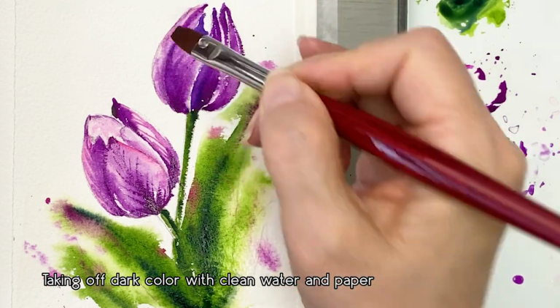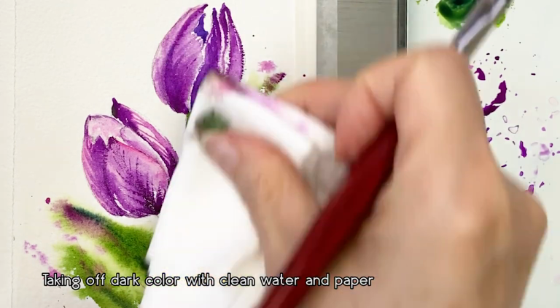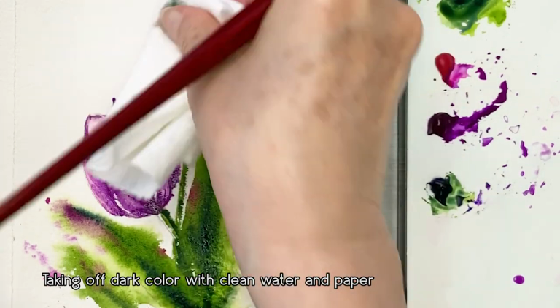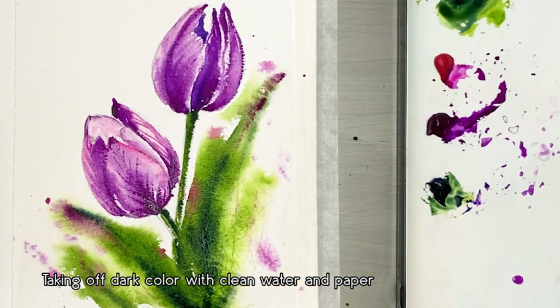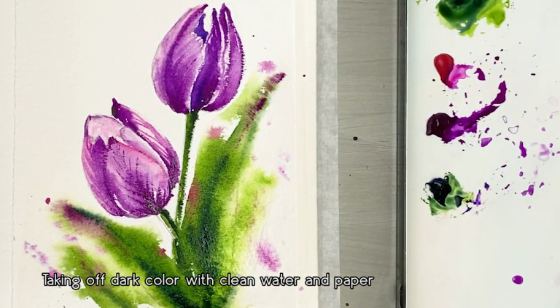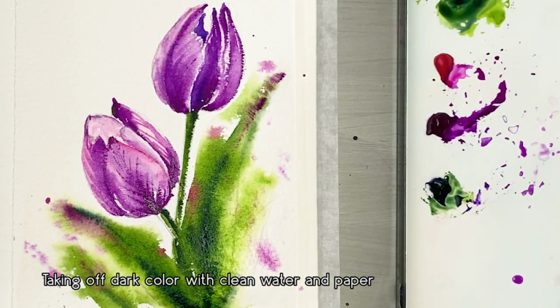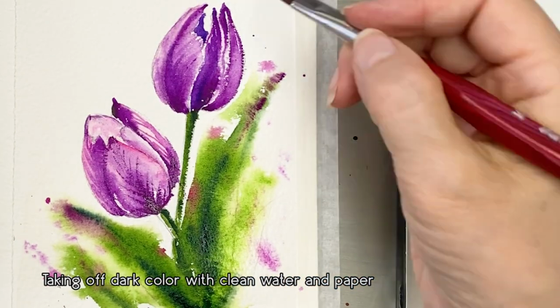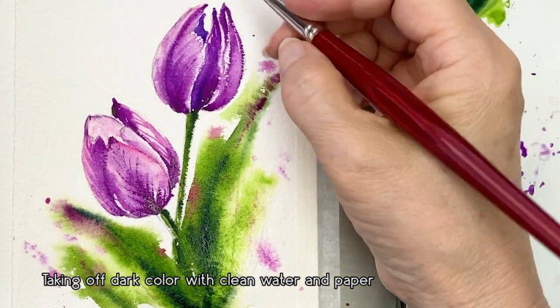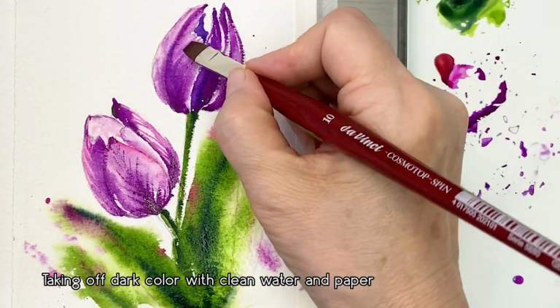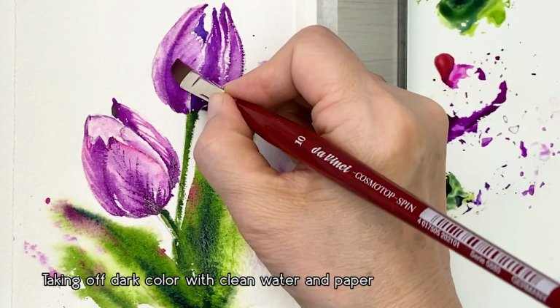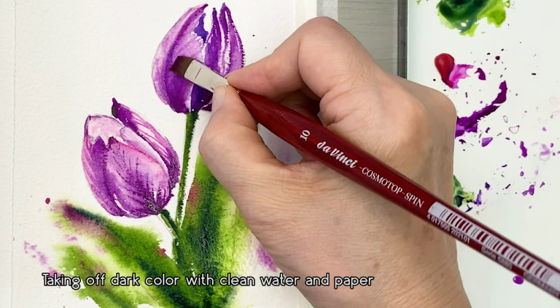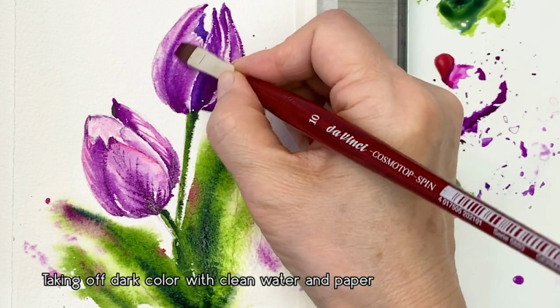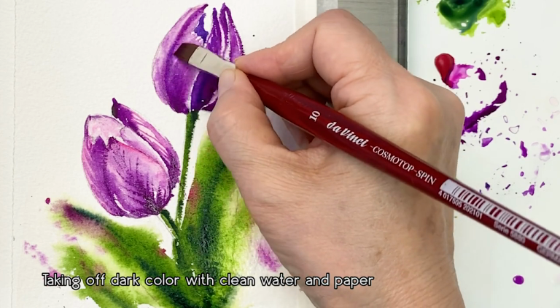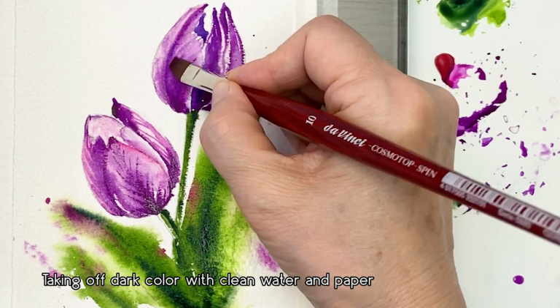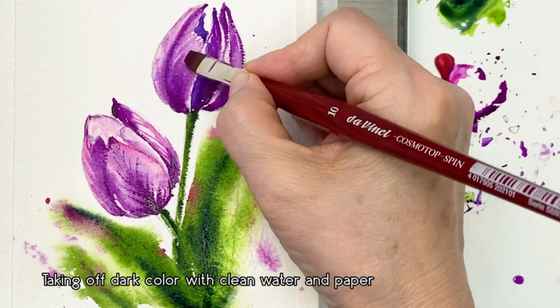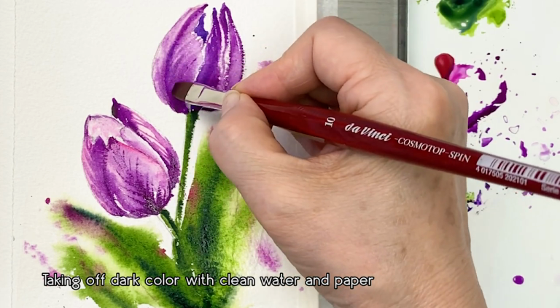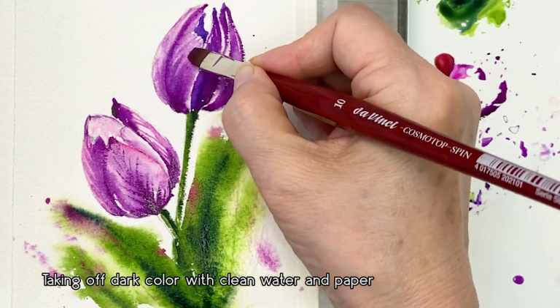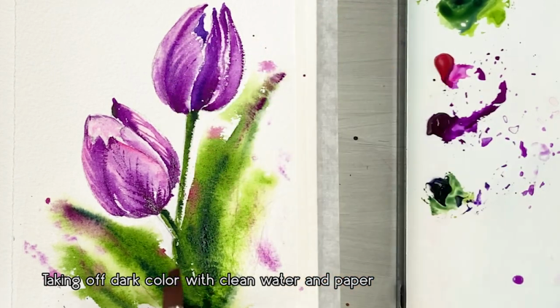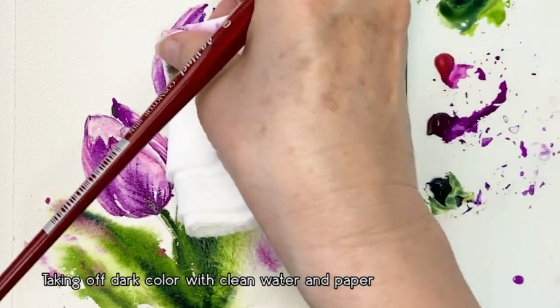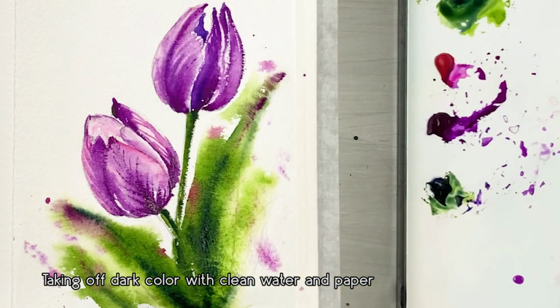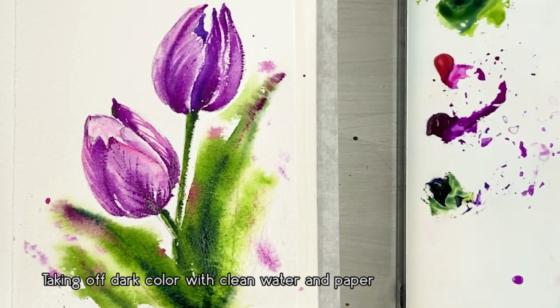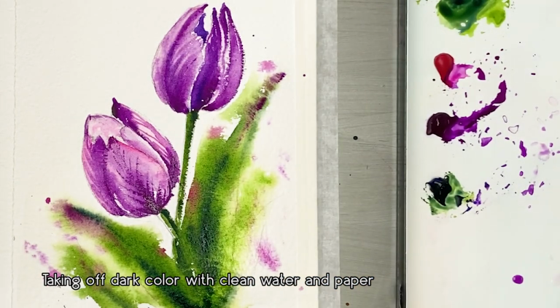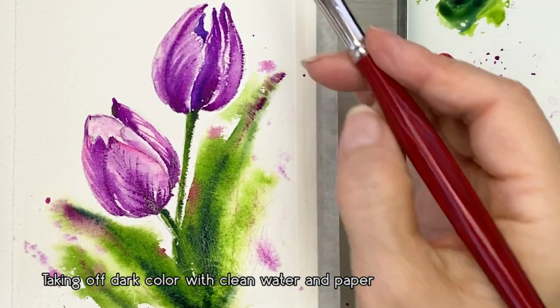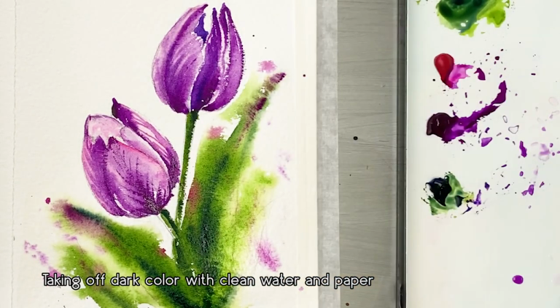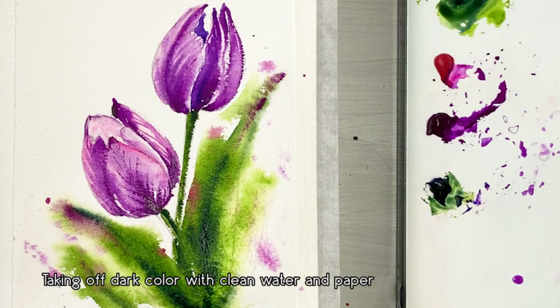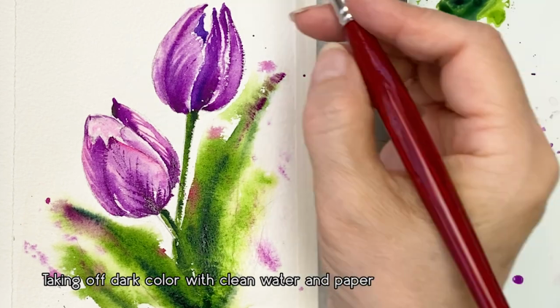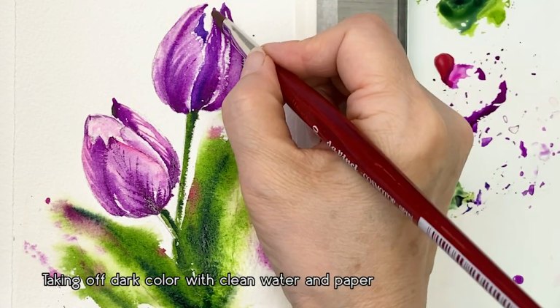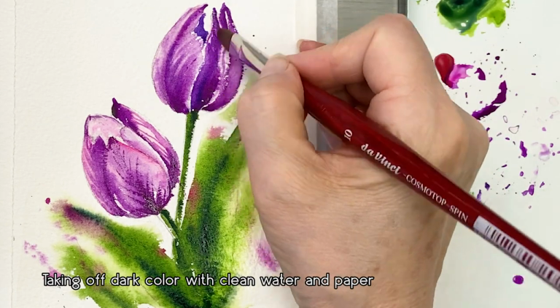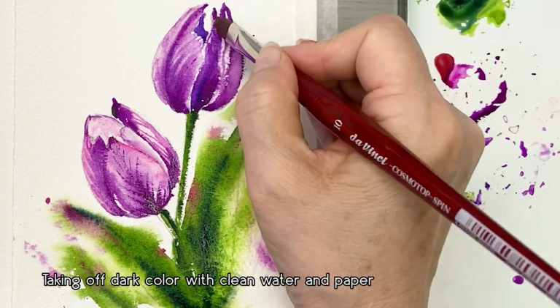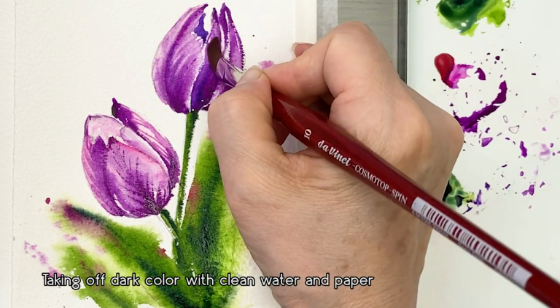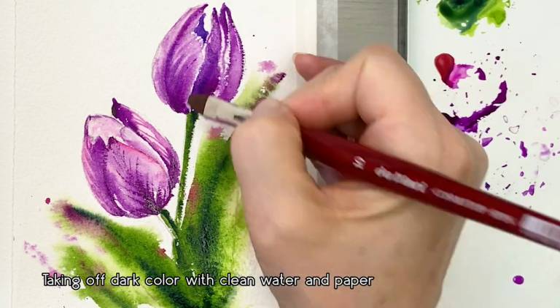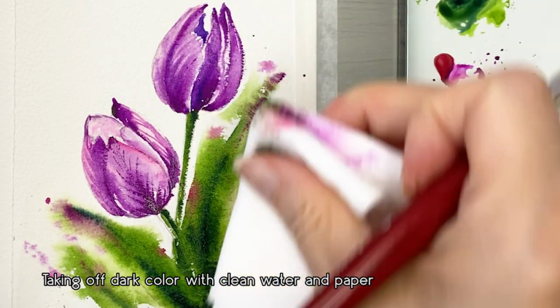I think some parts are too dark, so I'm lifting the color using clean water and a paper towel.